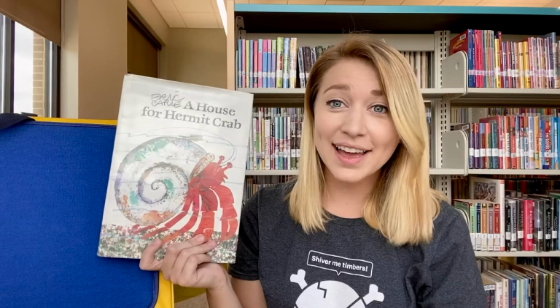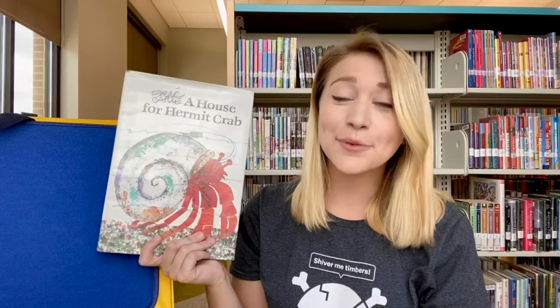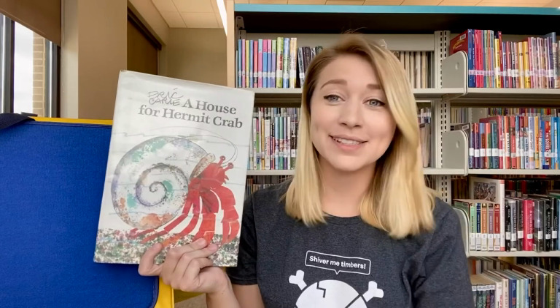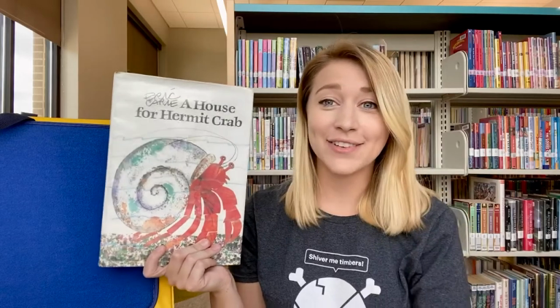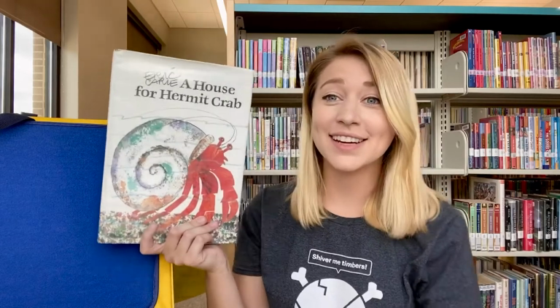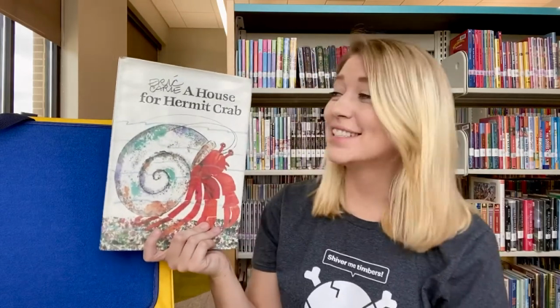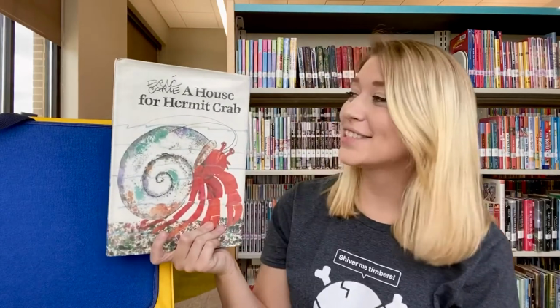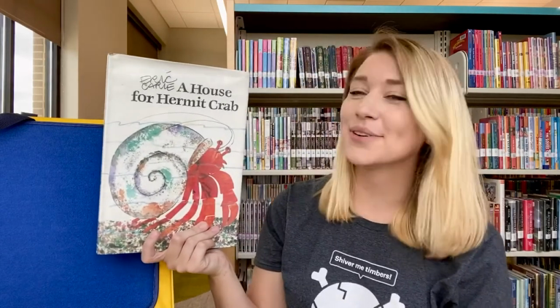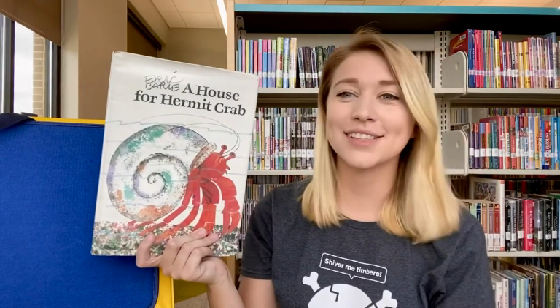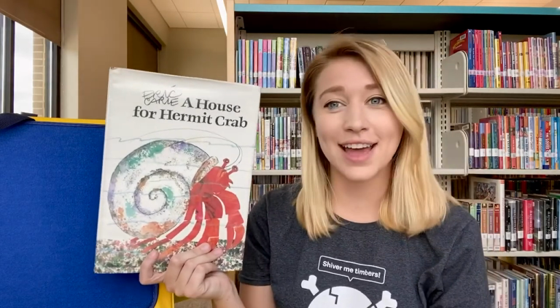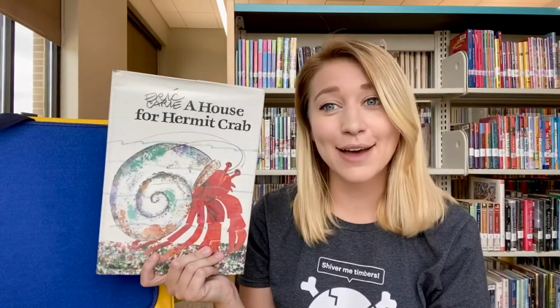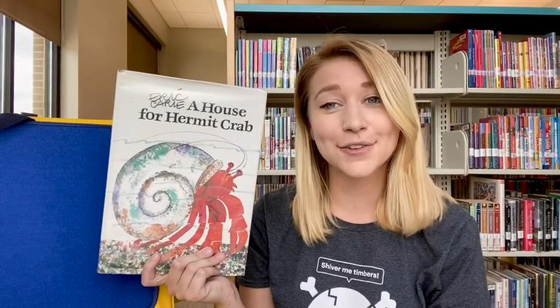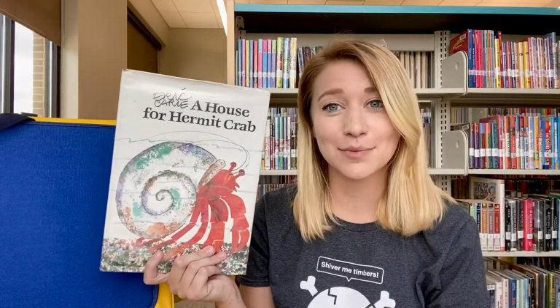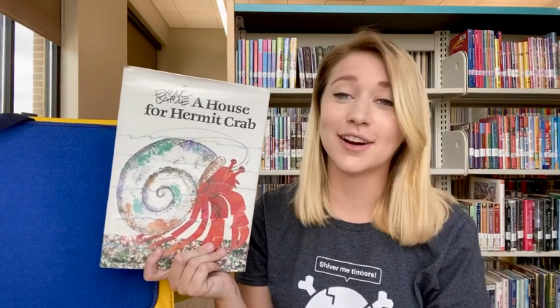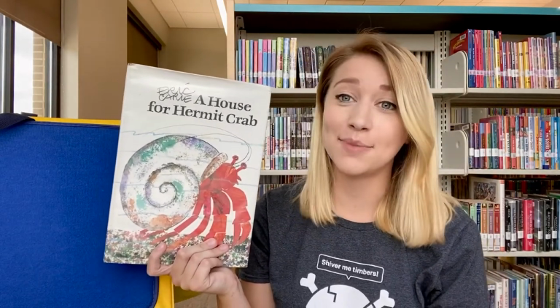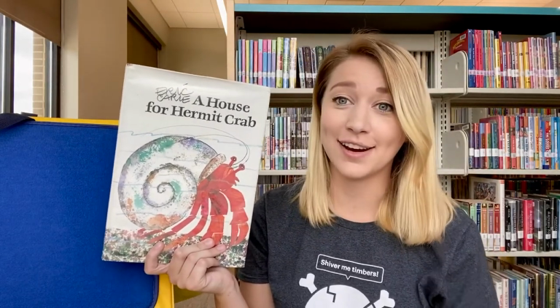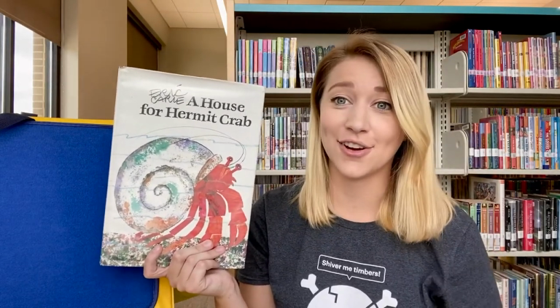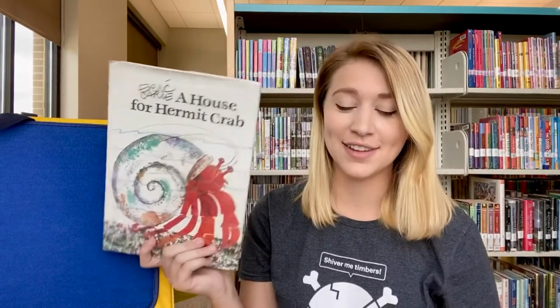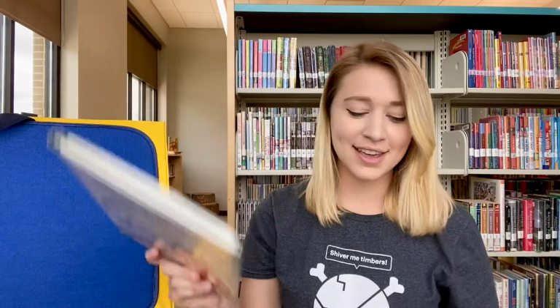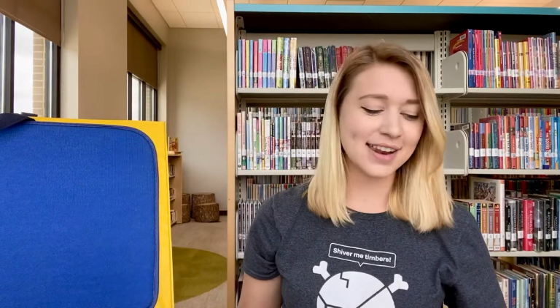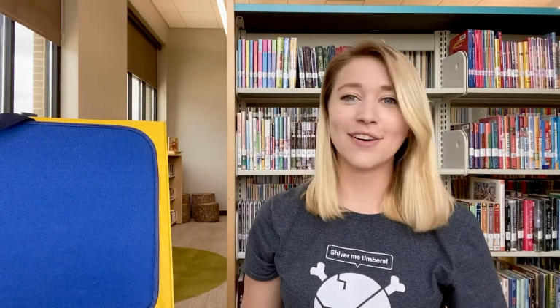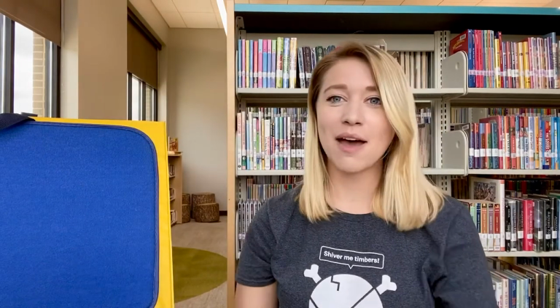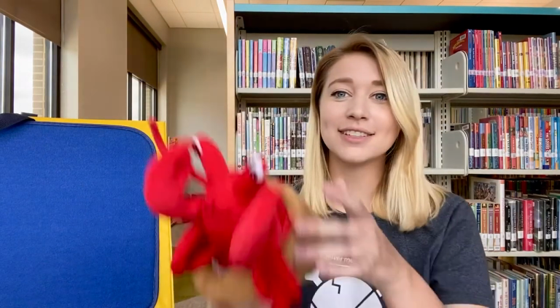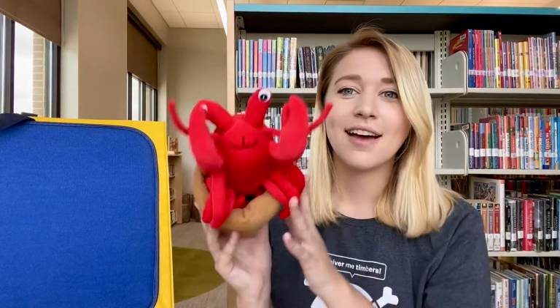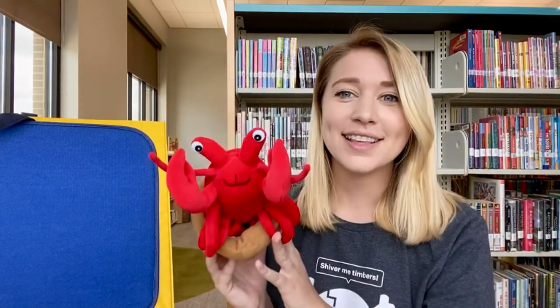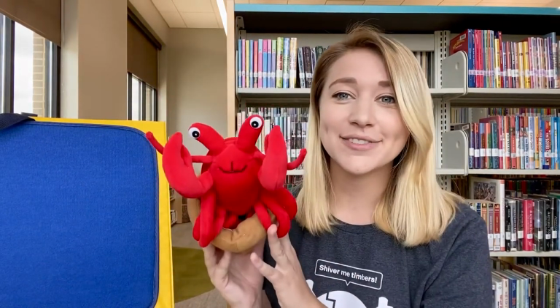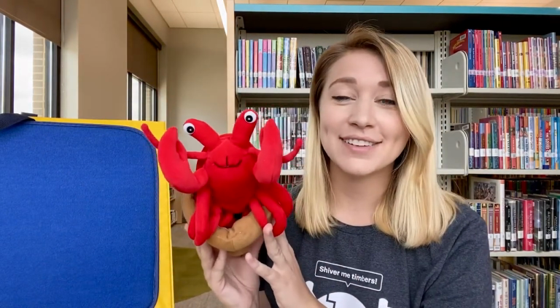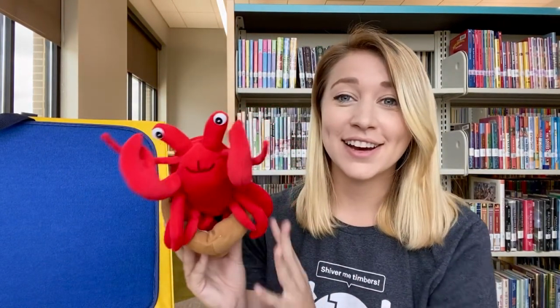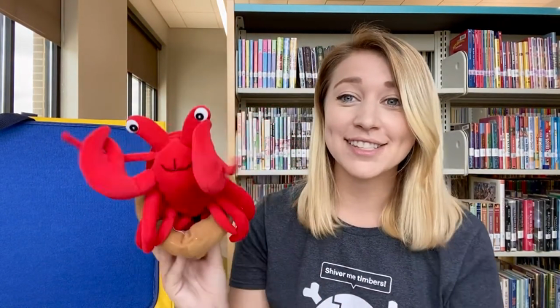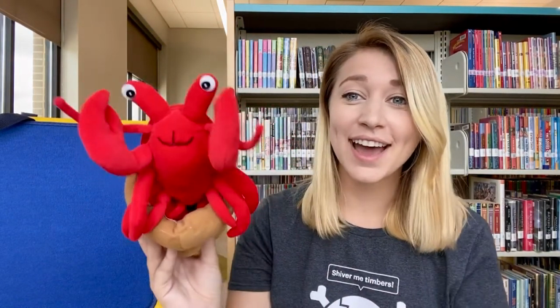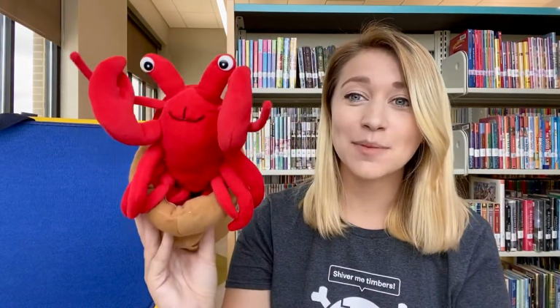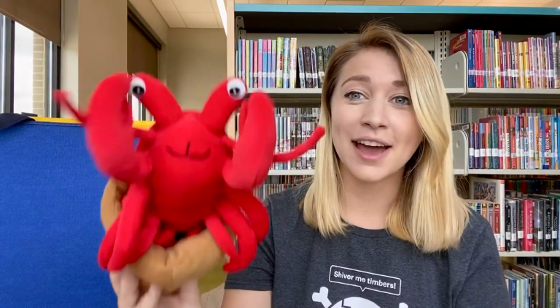Hi everyone, Miss Kaylin here. Today's story is called A House for Hermit Crab by Eric Carle, and it's all about this little guy right here. Can you say hi, Hermit Crab?